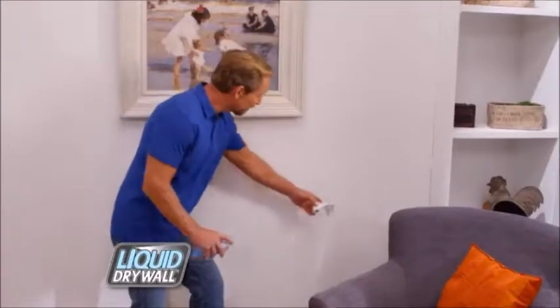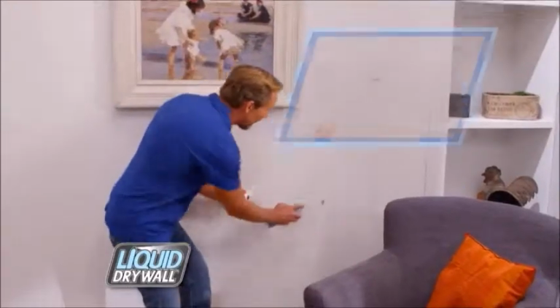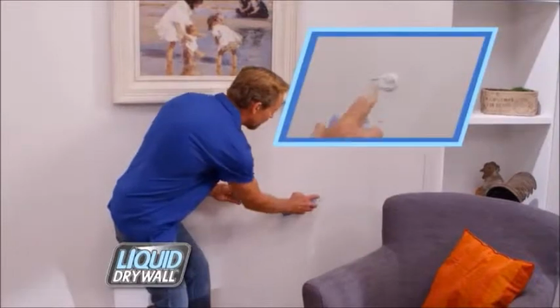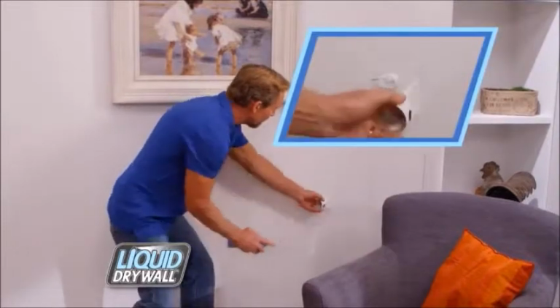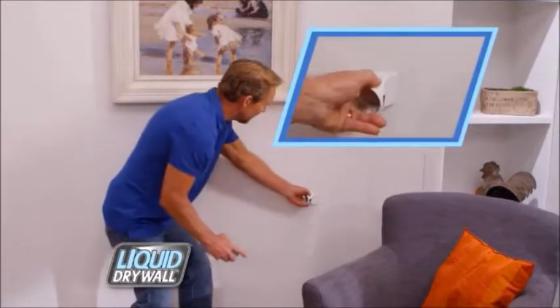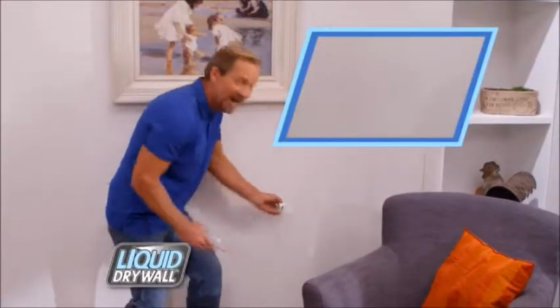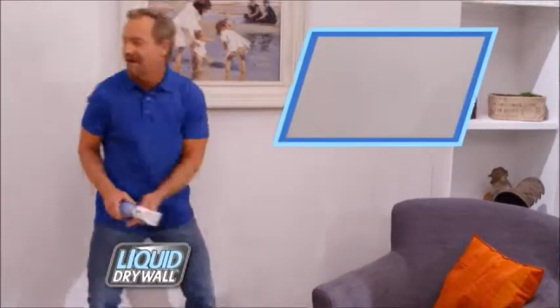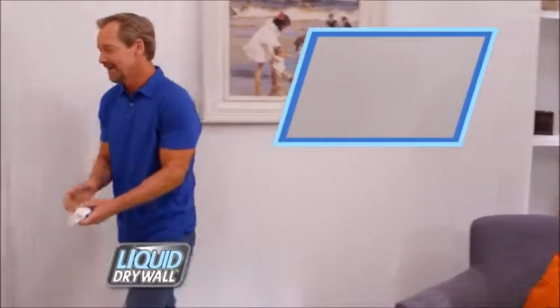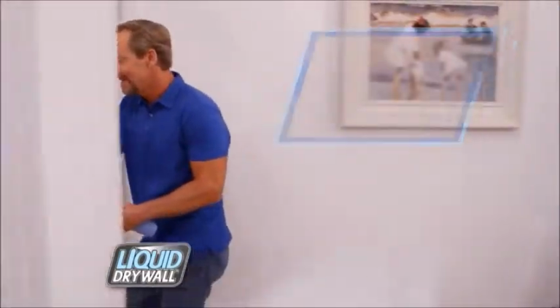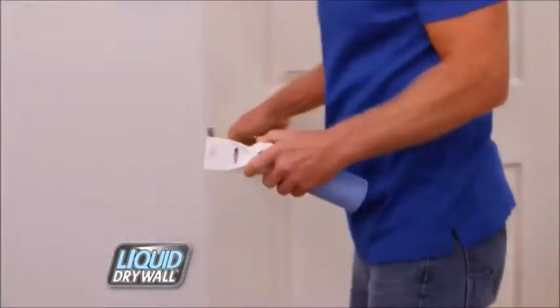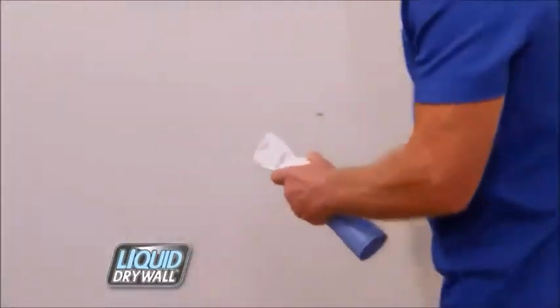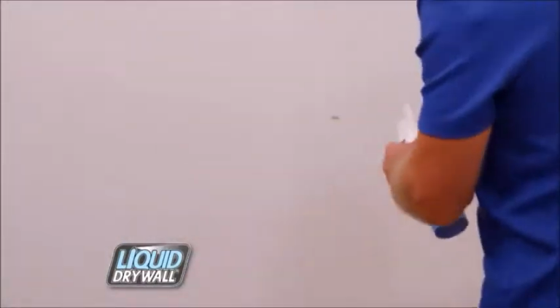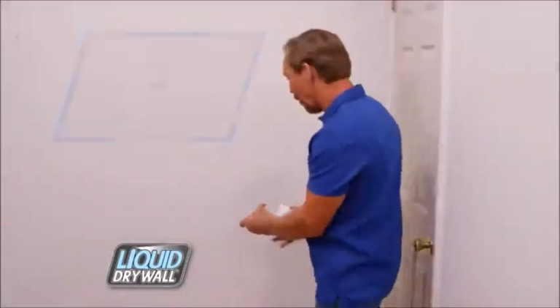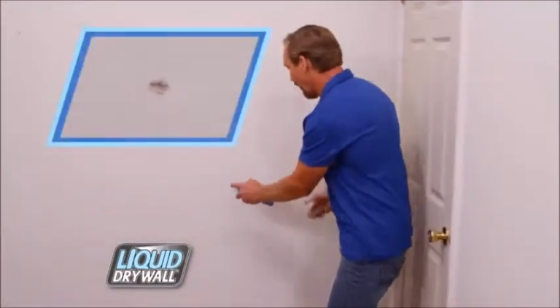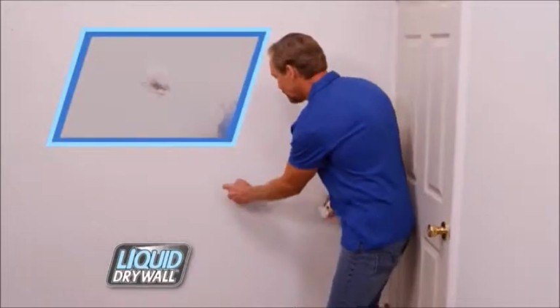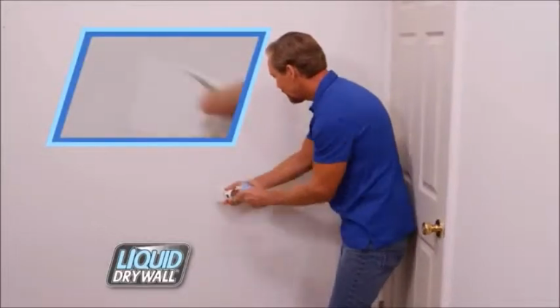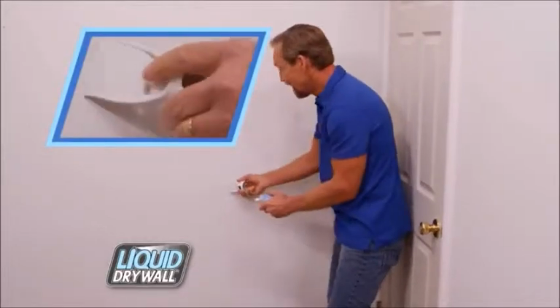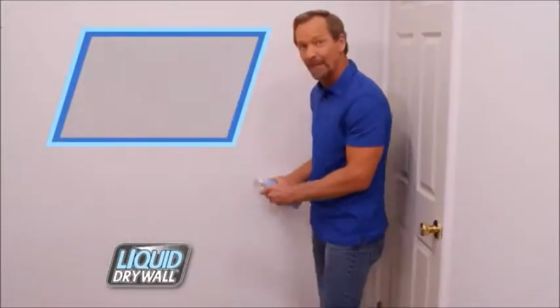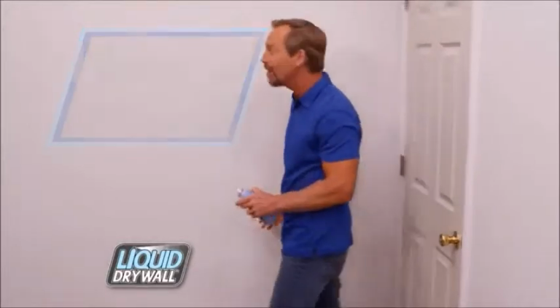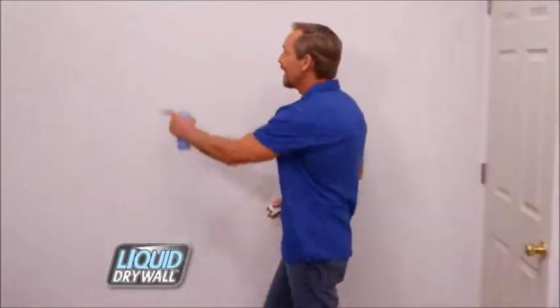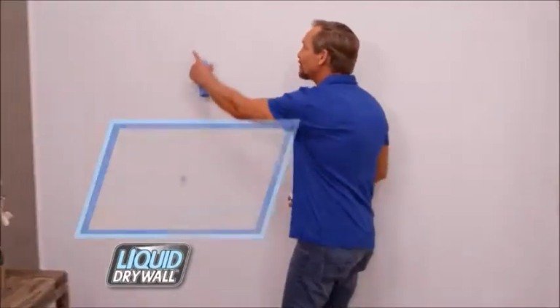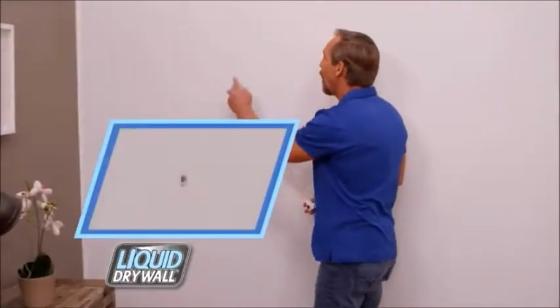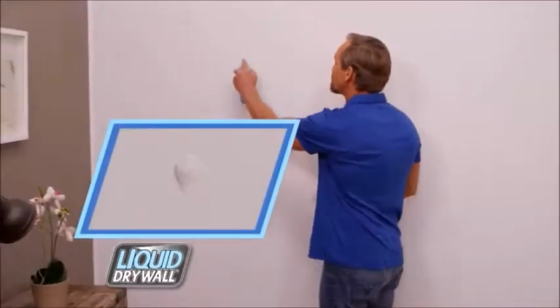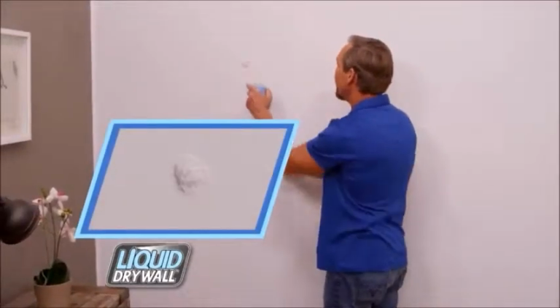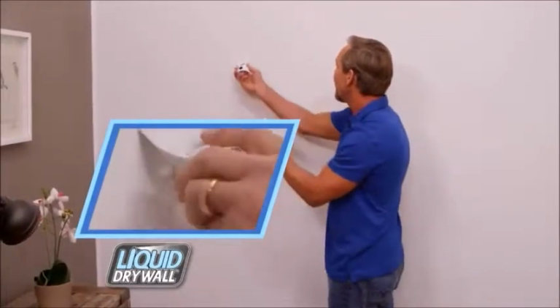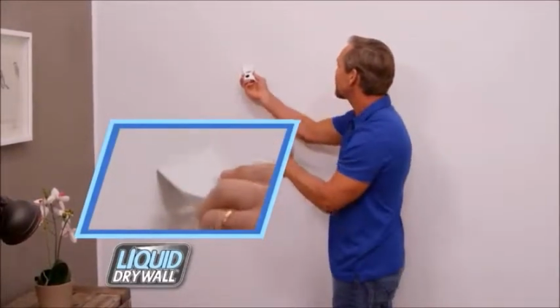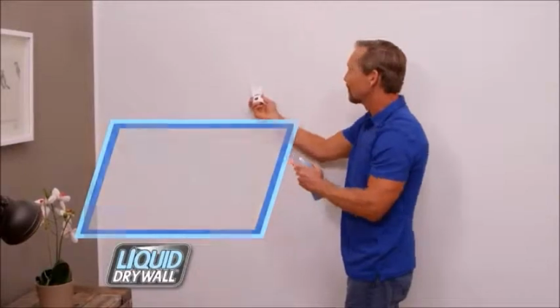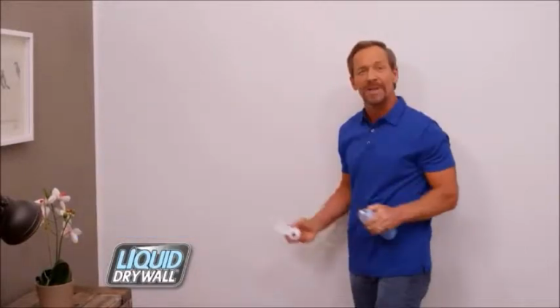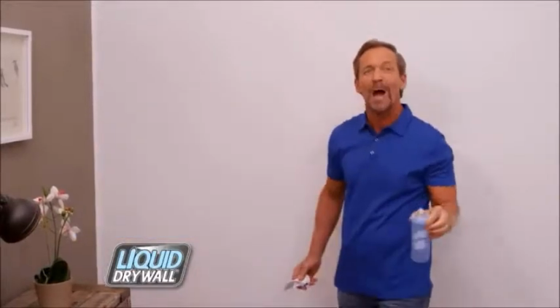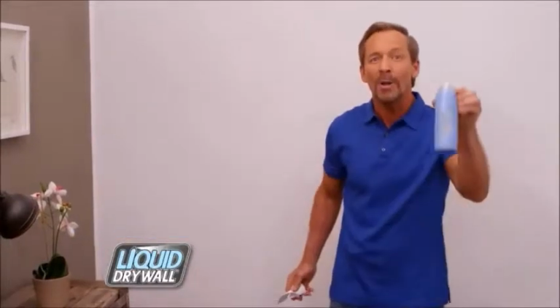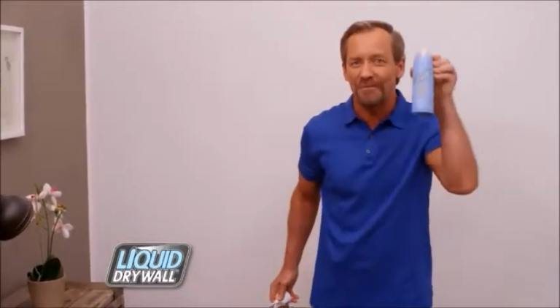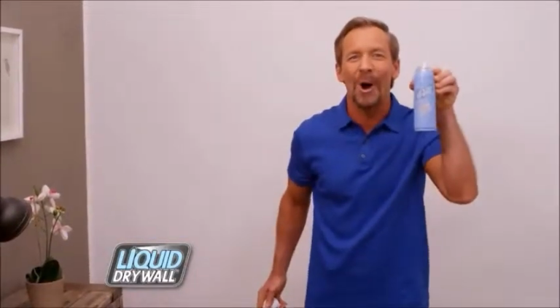Shipped from a chair, it's out of there. Ding behind the door? Not anymore. Nail holes in the wall, you just spray and smooth. With liquid drywall, you'll fix them all.